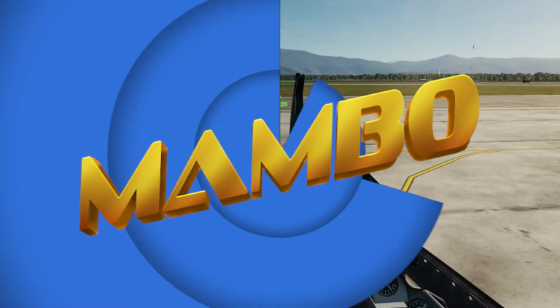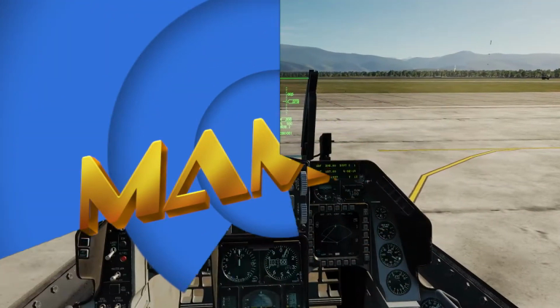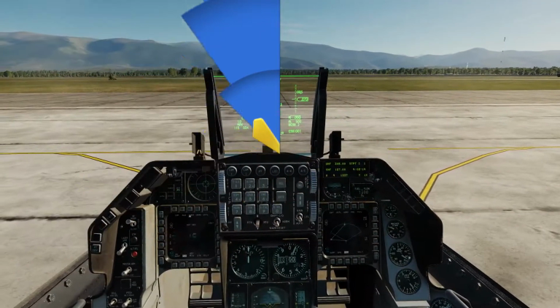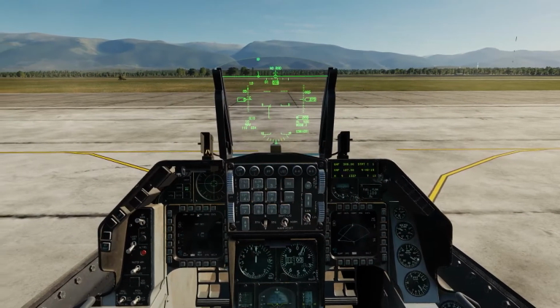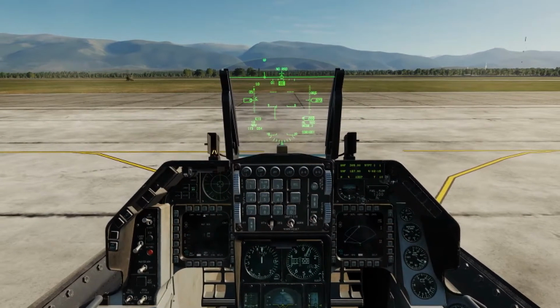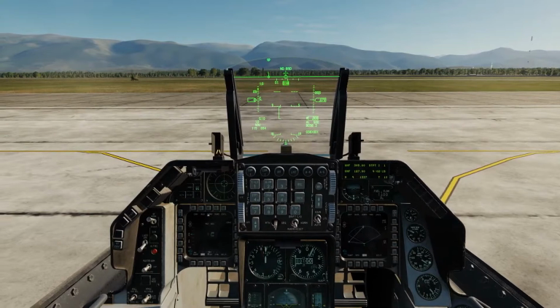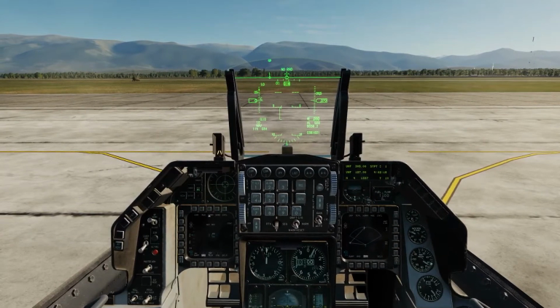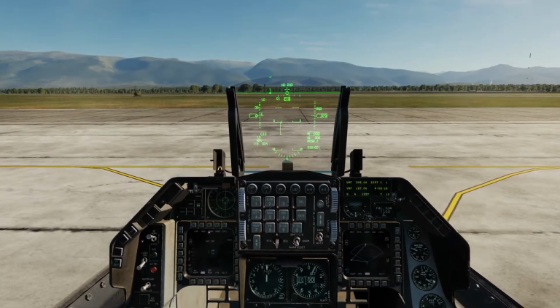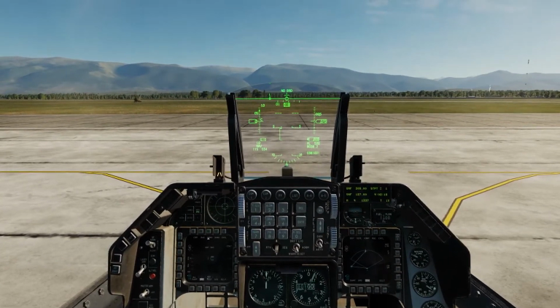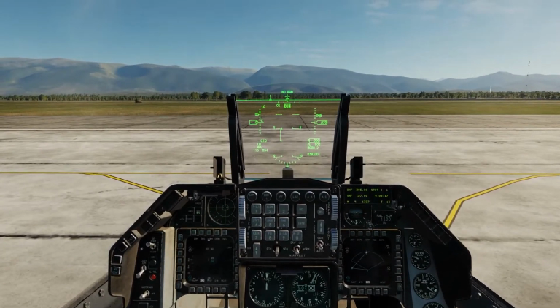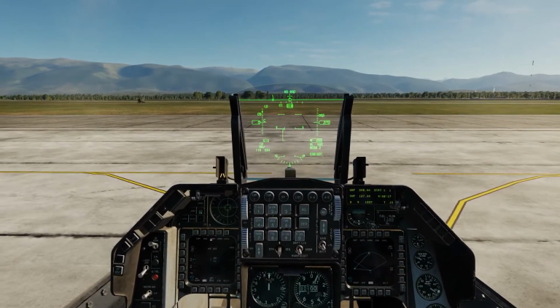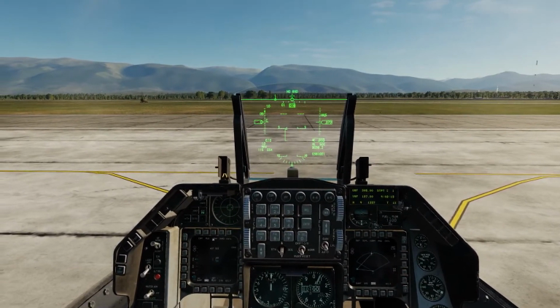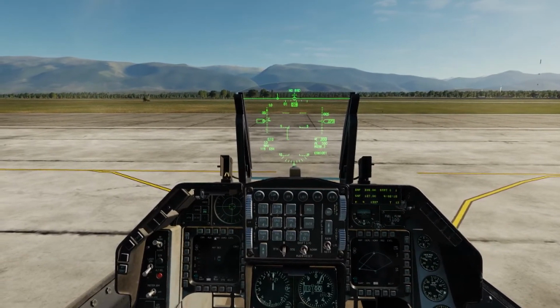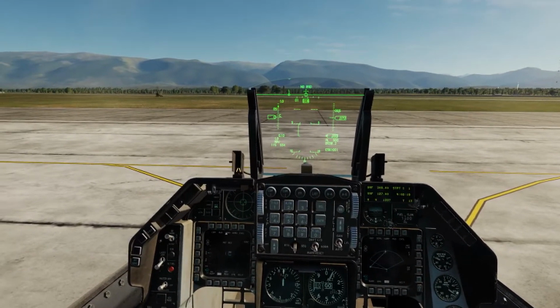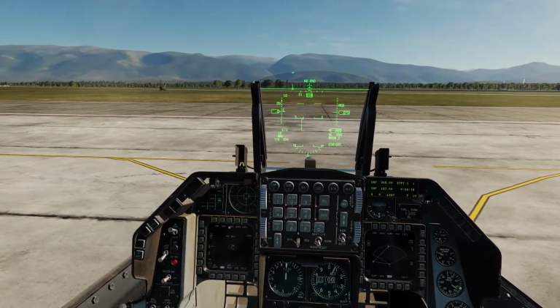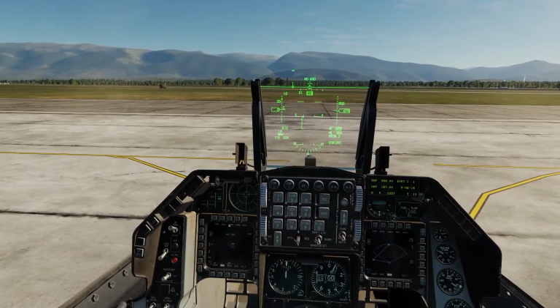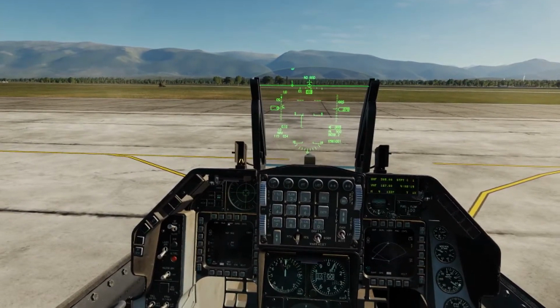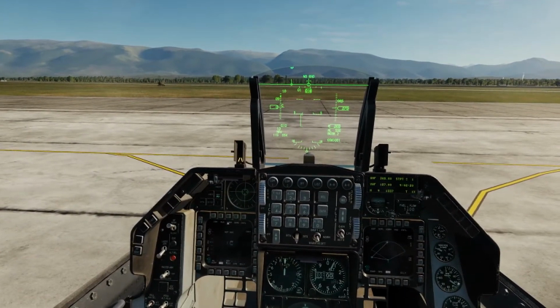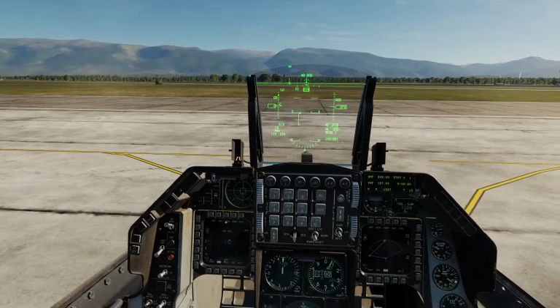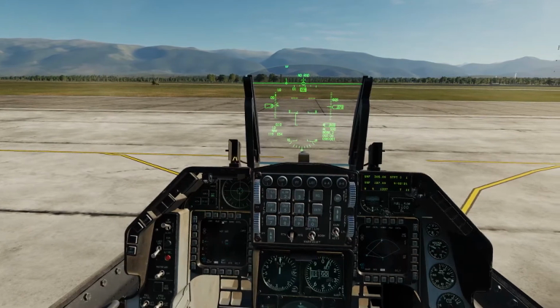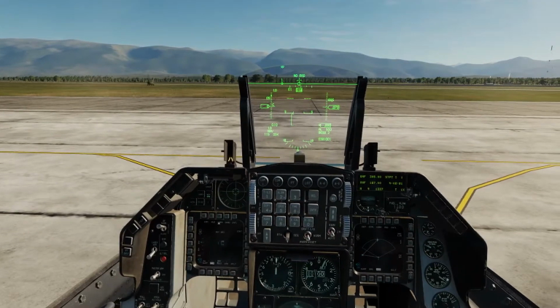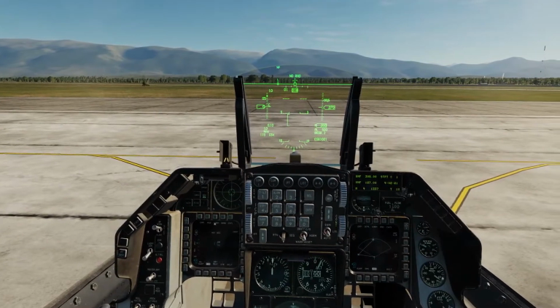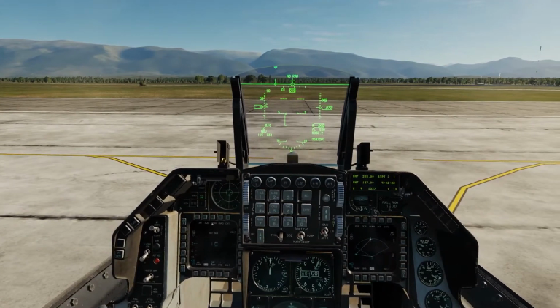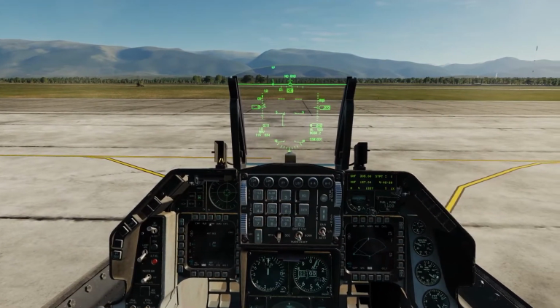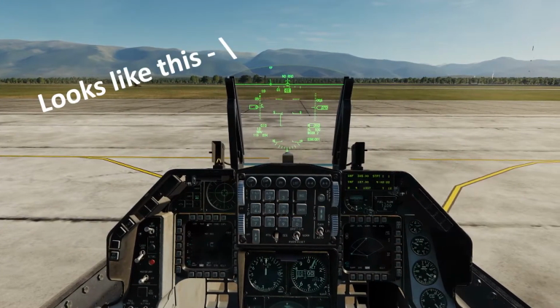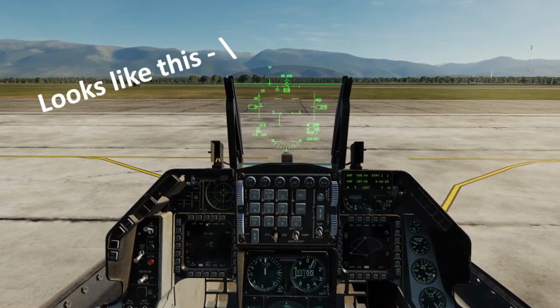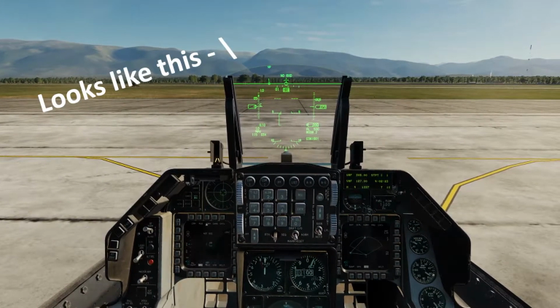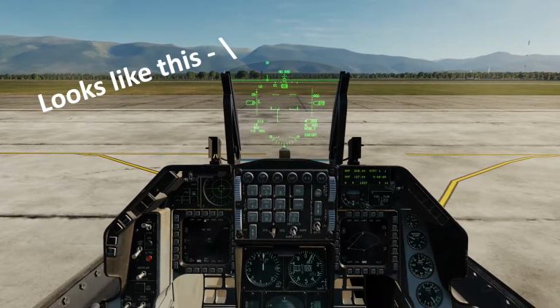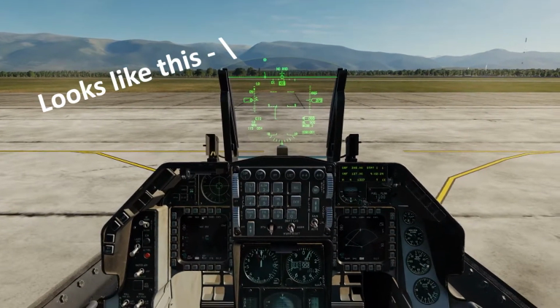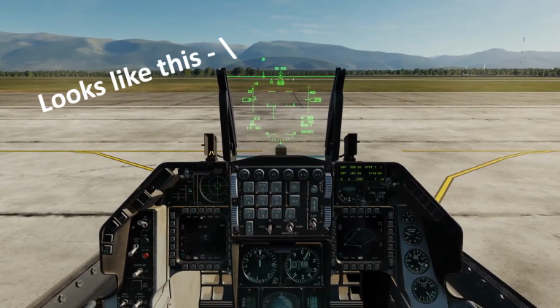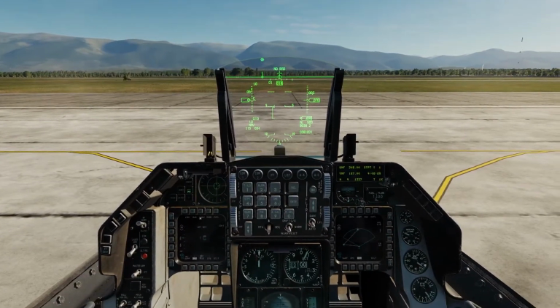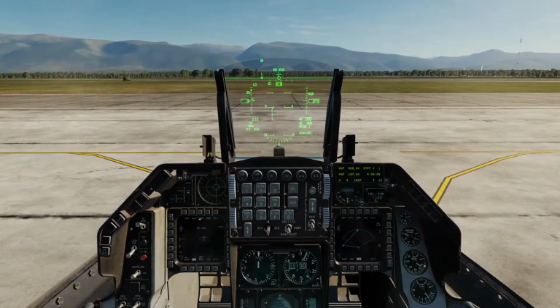Alright, so now that we have a fully started up and fully aligned F-16, let's start loading some weapons on it. To do so, you're going to need to press the backslash key, which is right above the enter key on your keyboard.